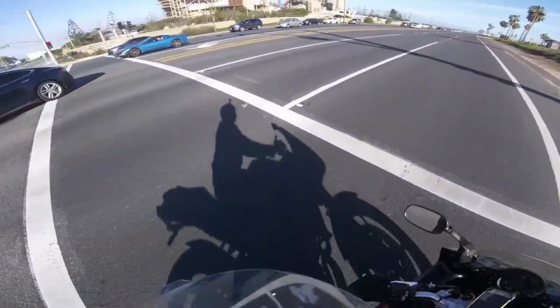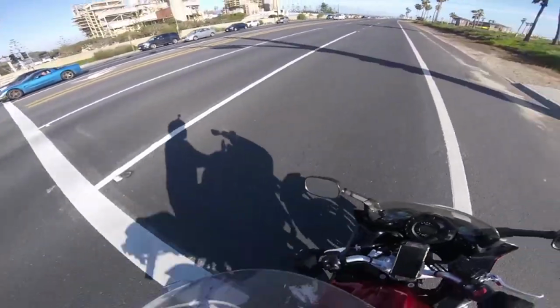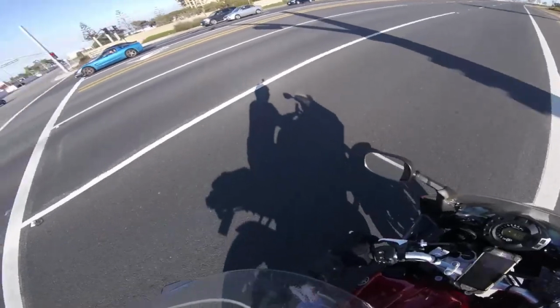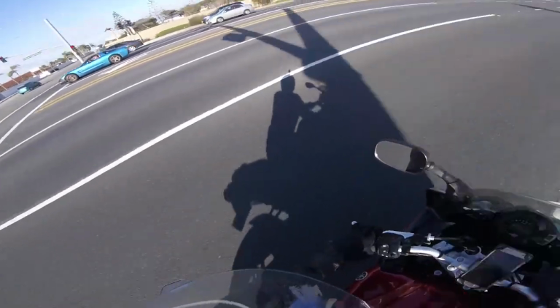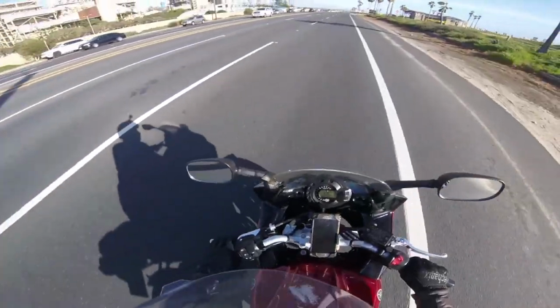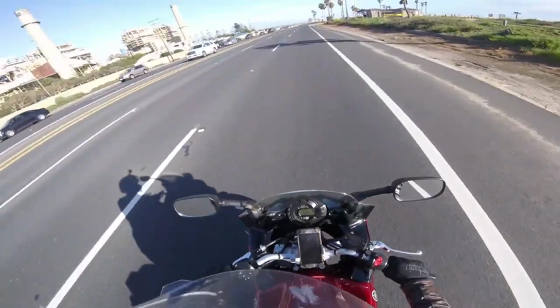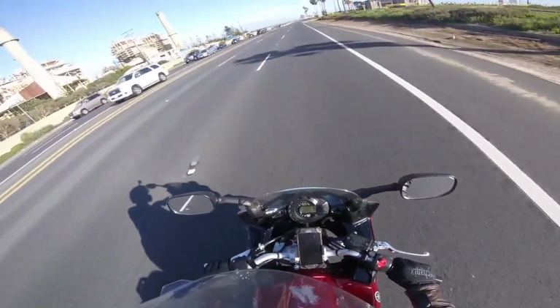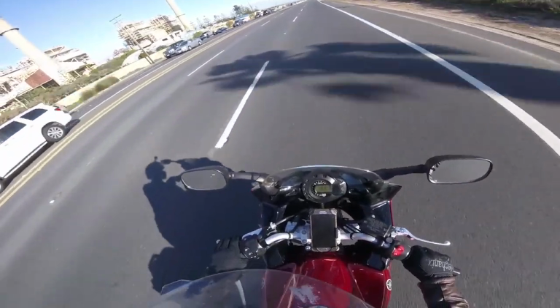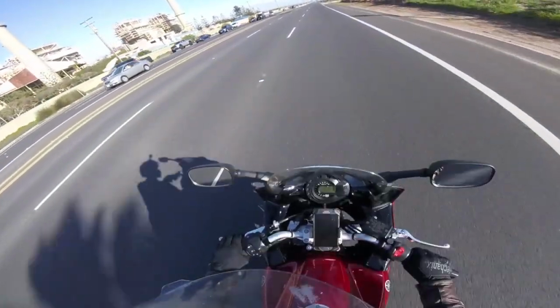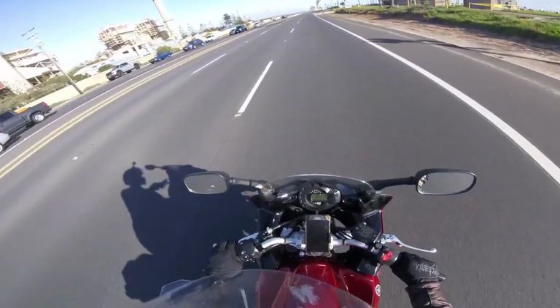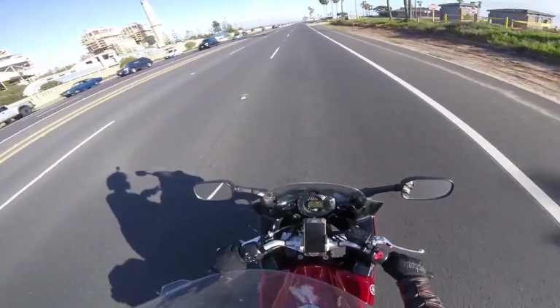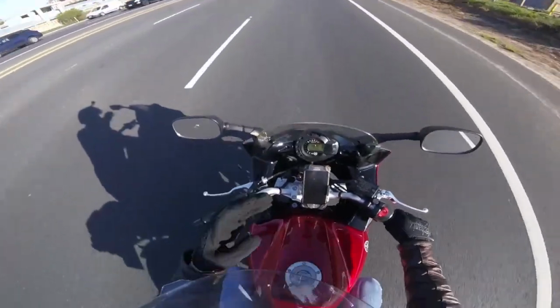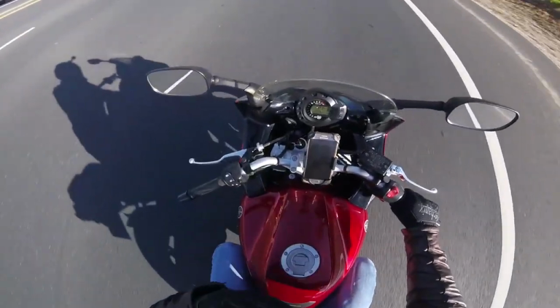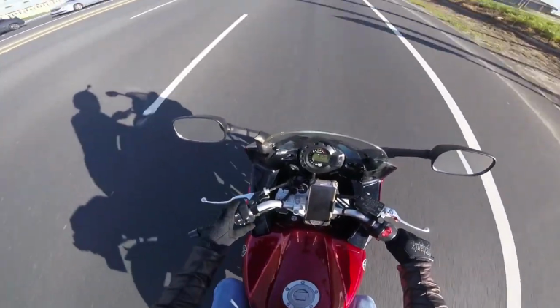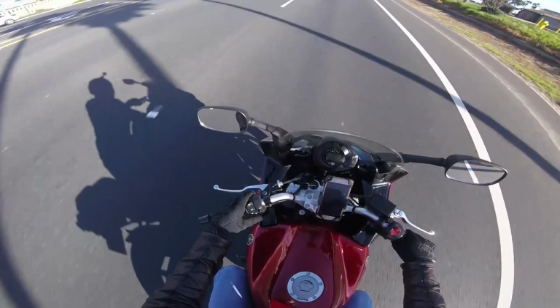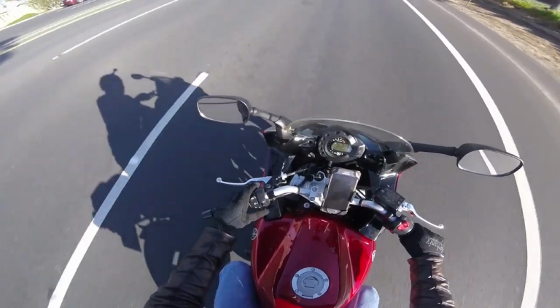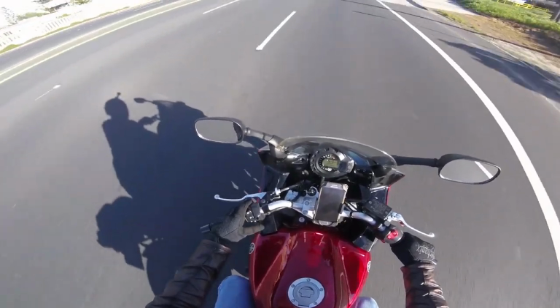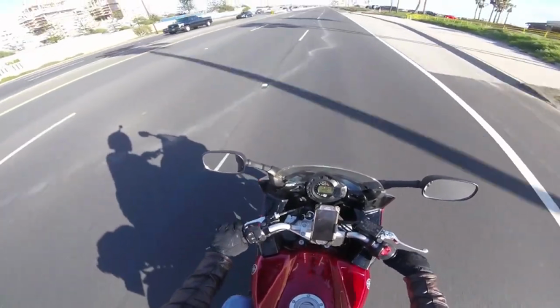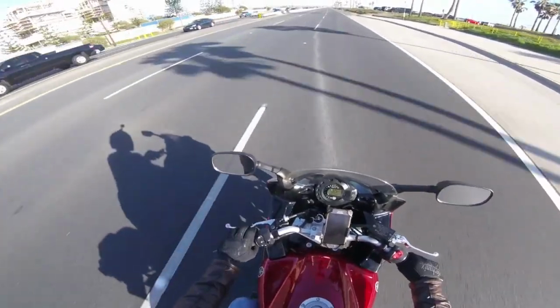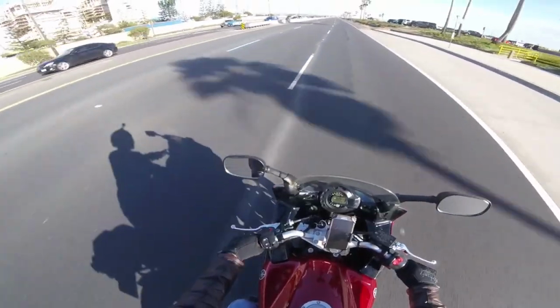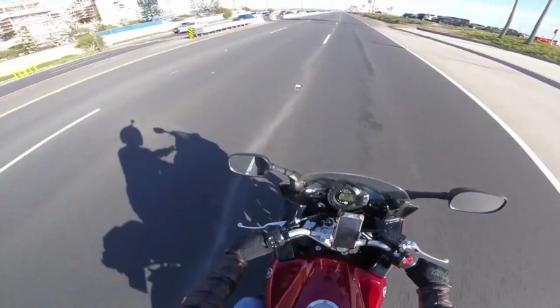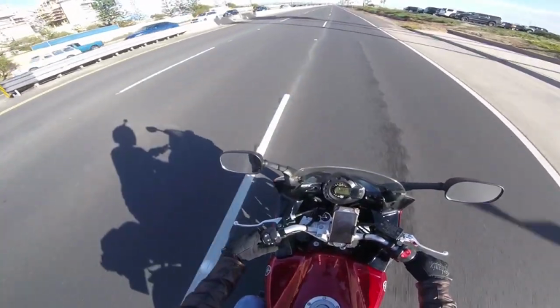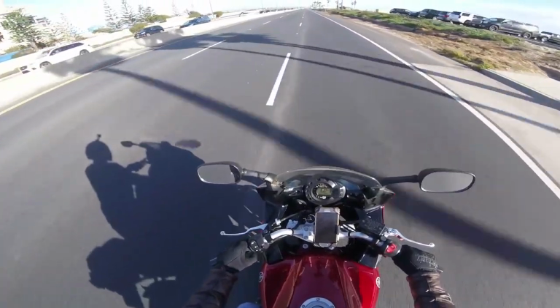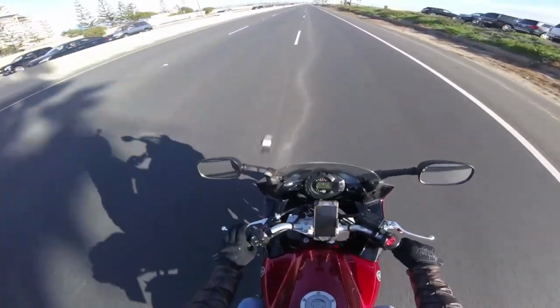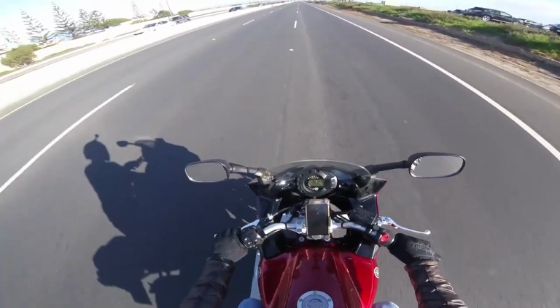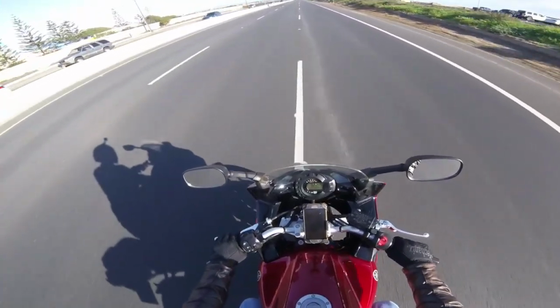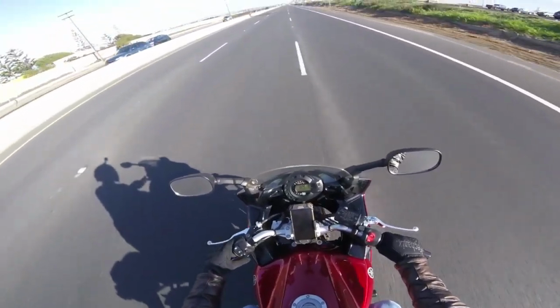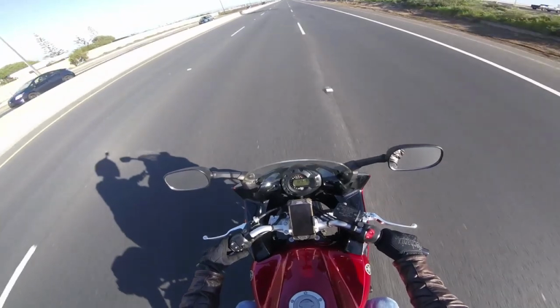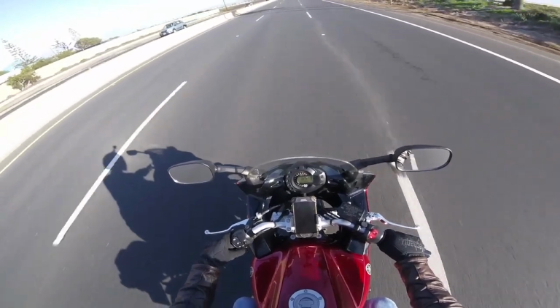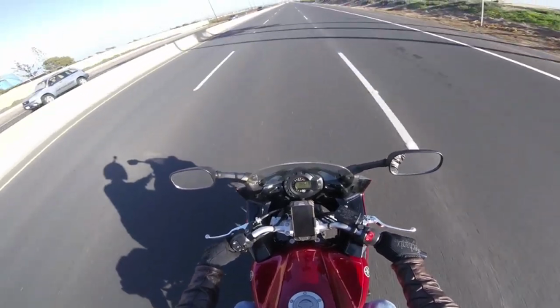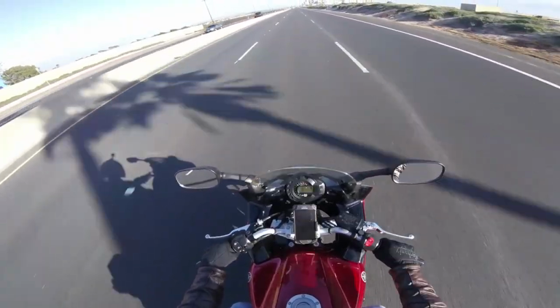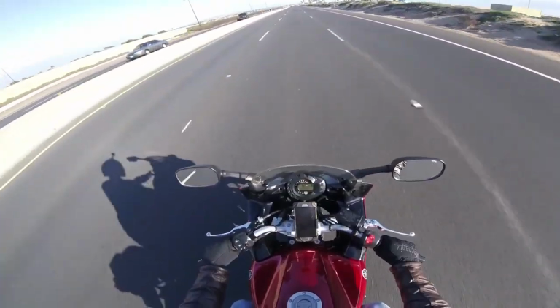I would highly recommend avoiding cheap phone mounts for bikes, especially considering how fast we ride and how much our devices cost. I have zero doubt about the reliability of this mount. Thank you.